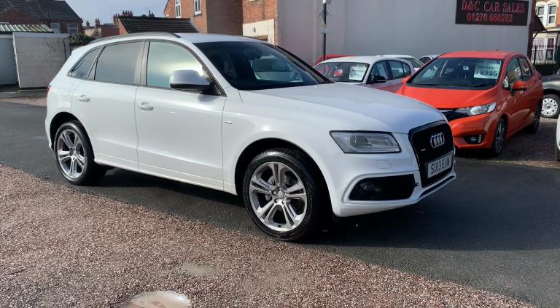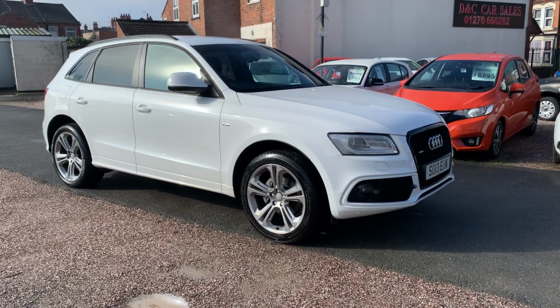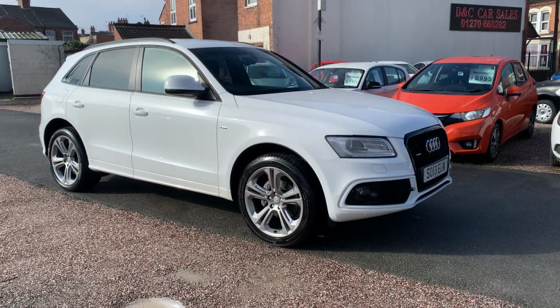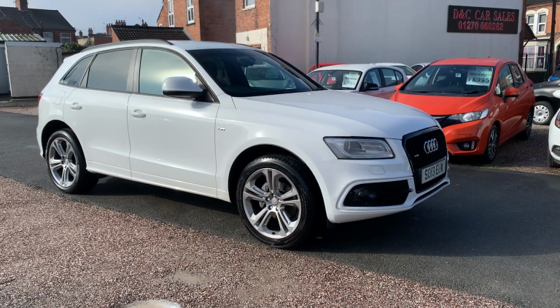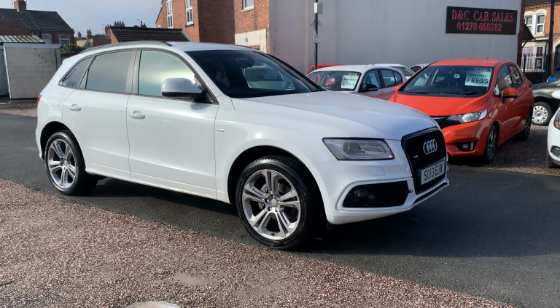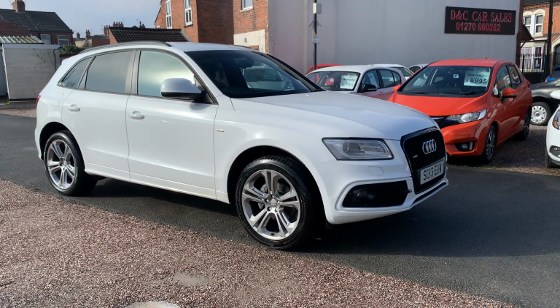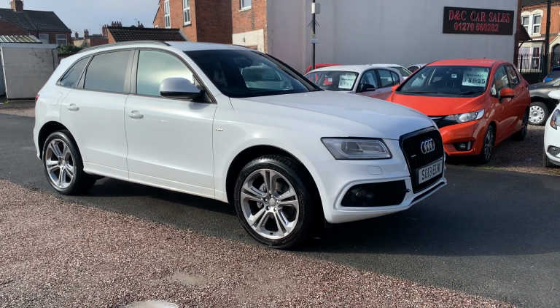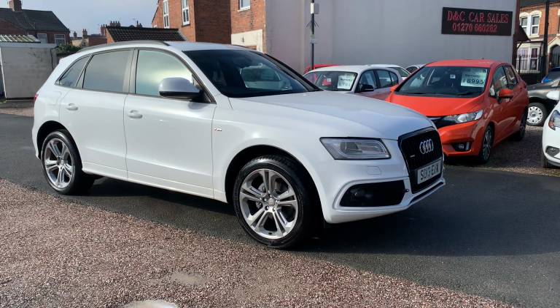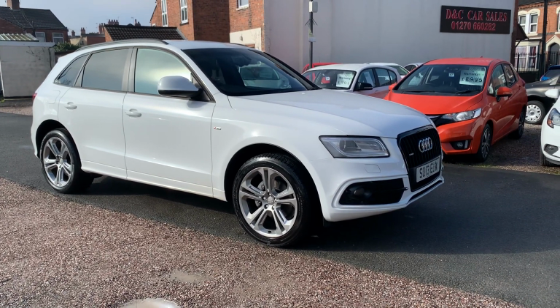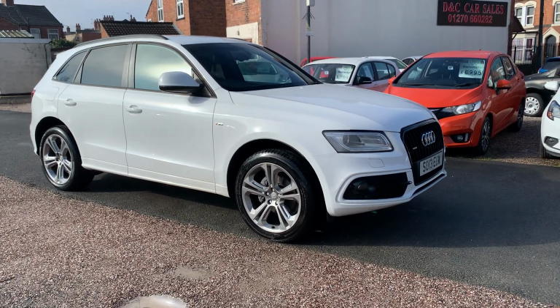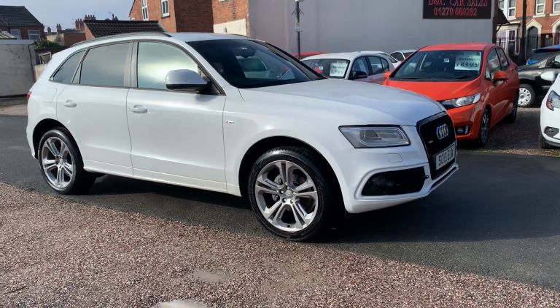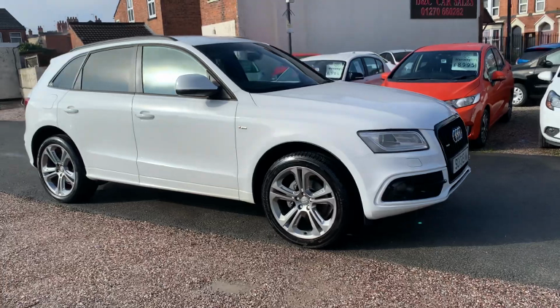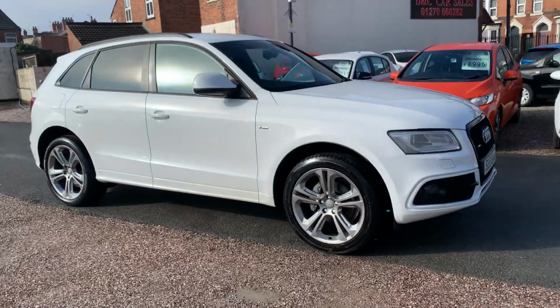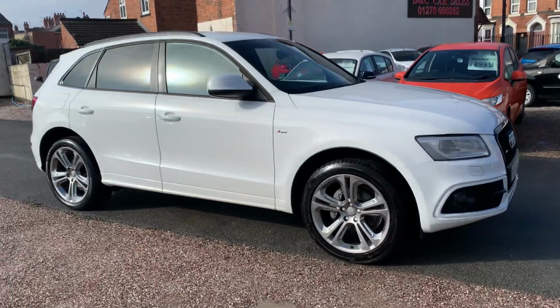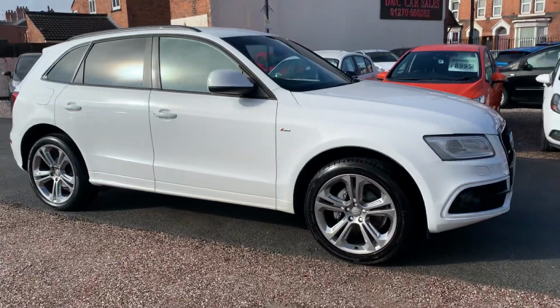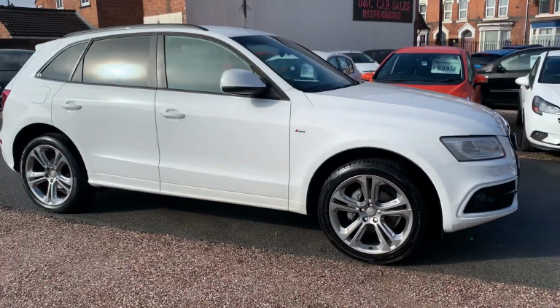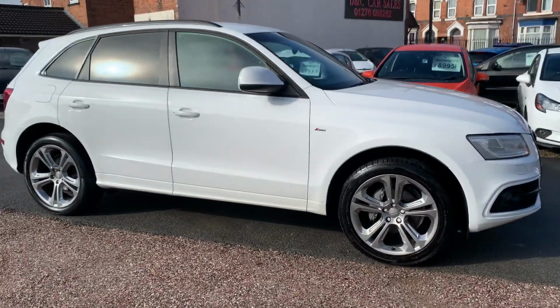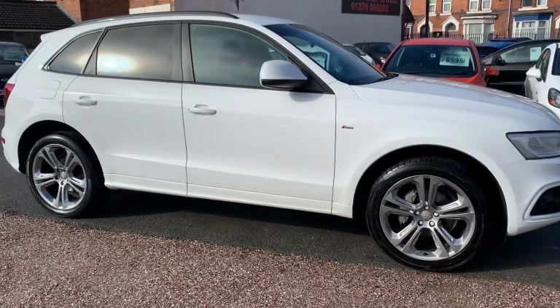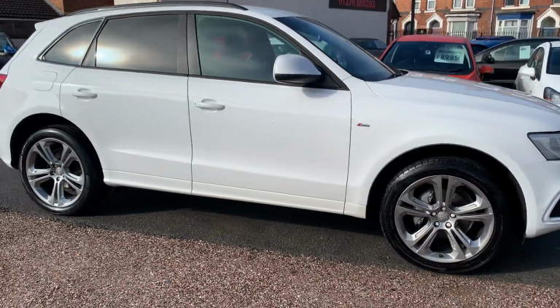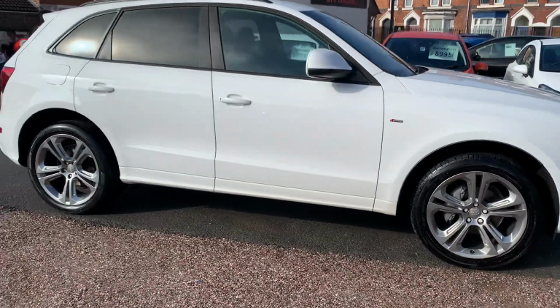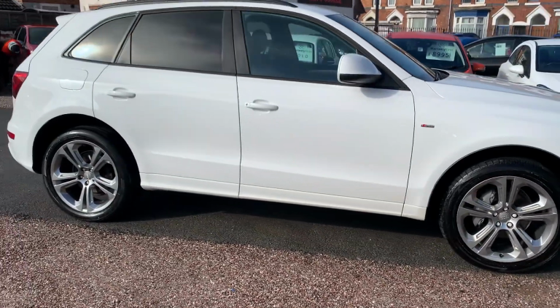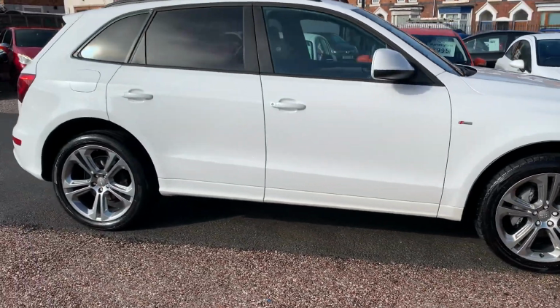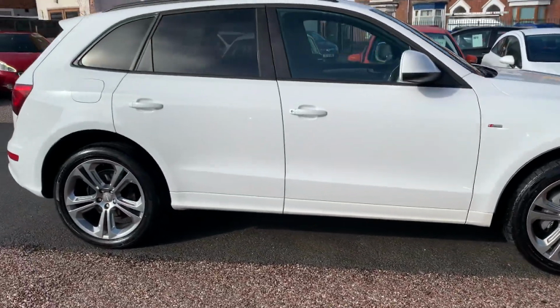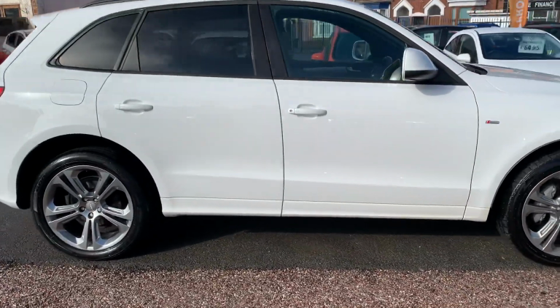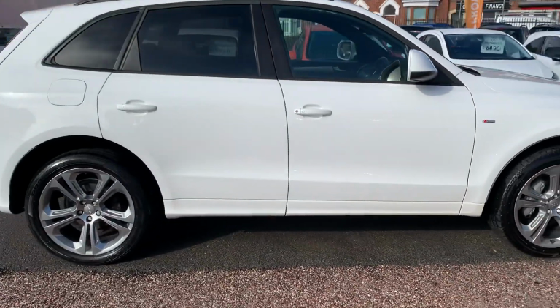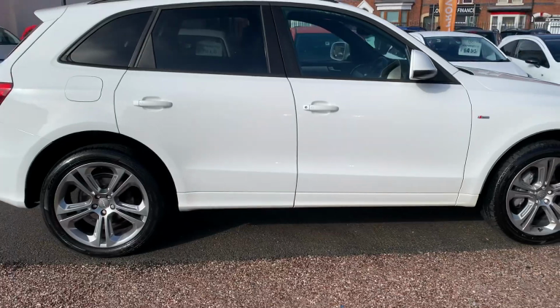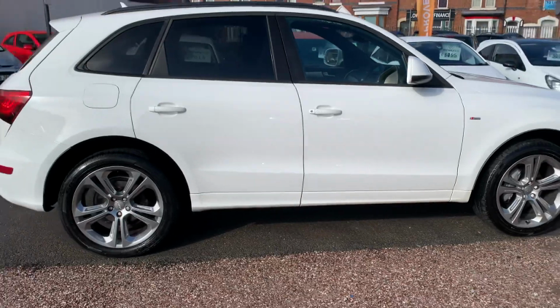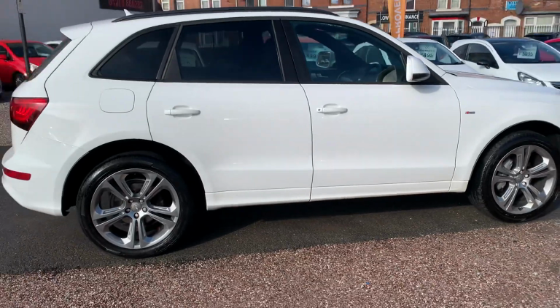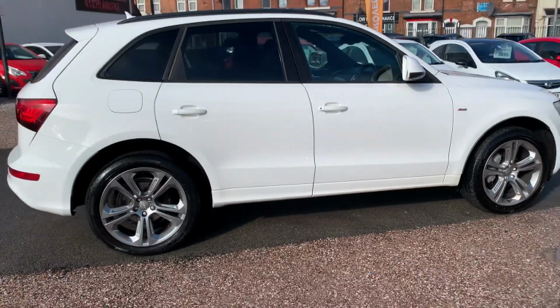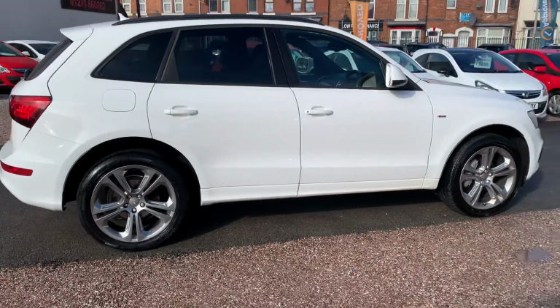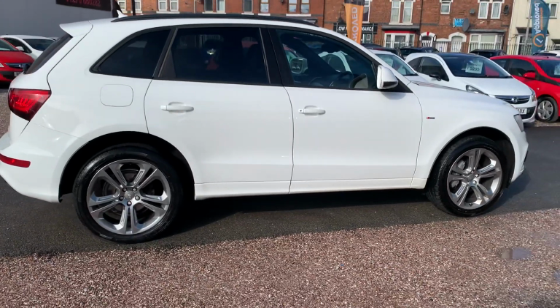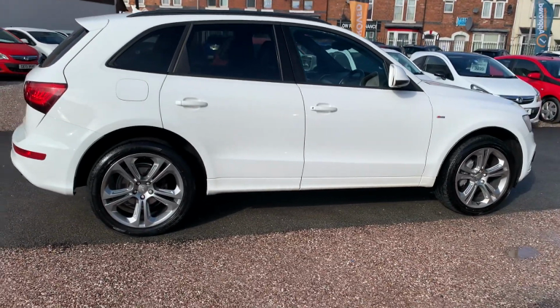Hi, it's Richard from DNC Car Sales & Crew. I'm just going to do you a quick walk-around video of our Audi. I've got the car running so you can get a bit of a feel for it, and we'll walk around all the bodywork and show you inside.